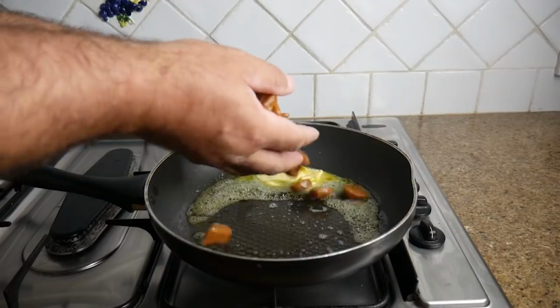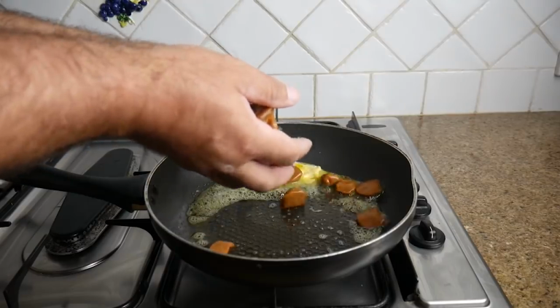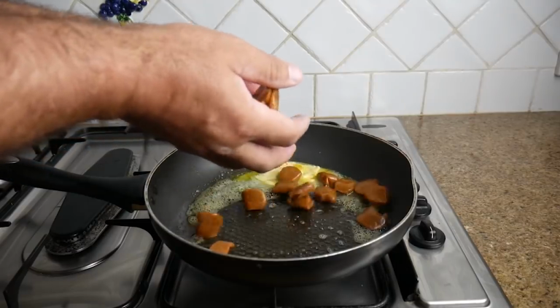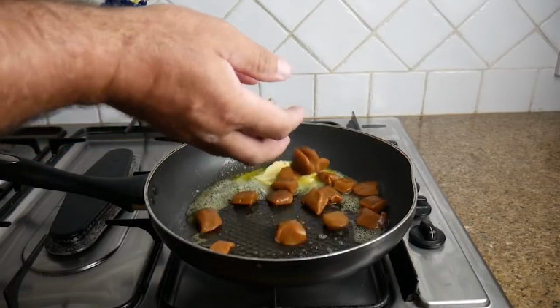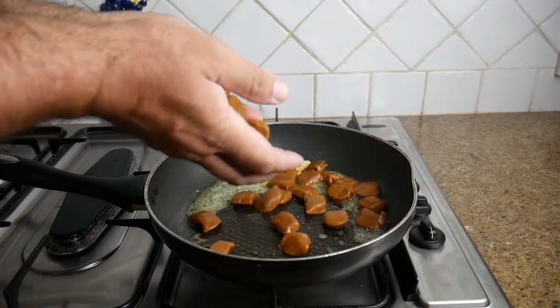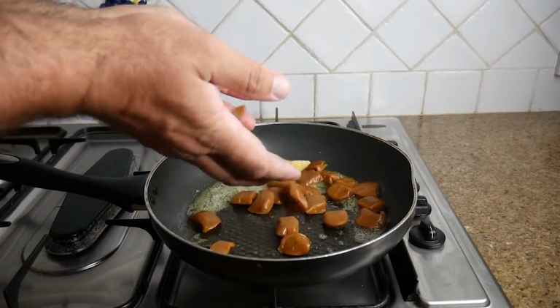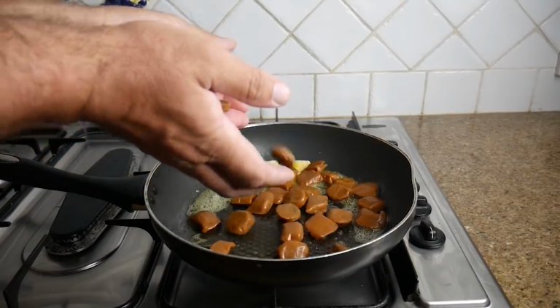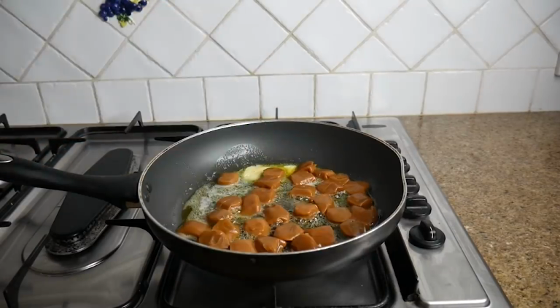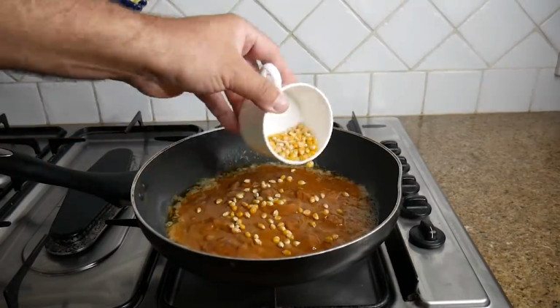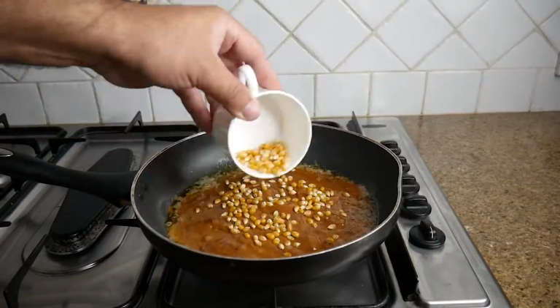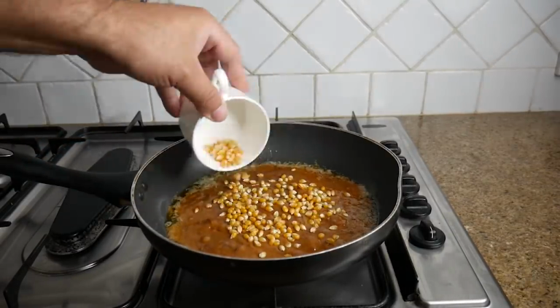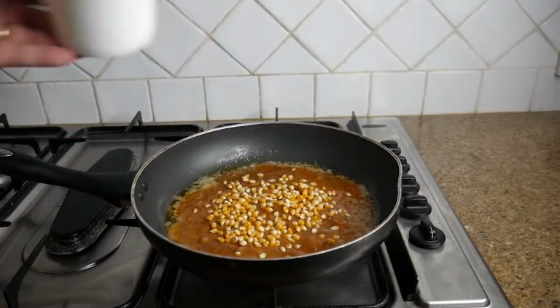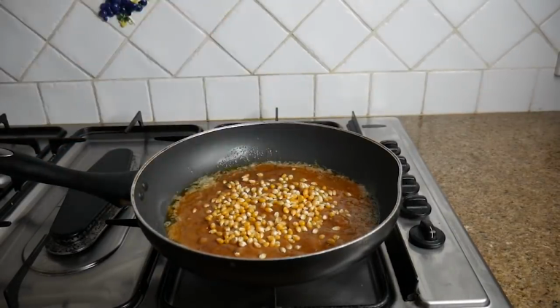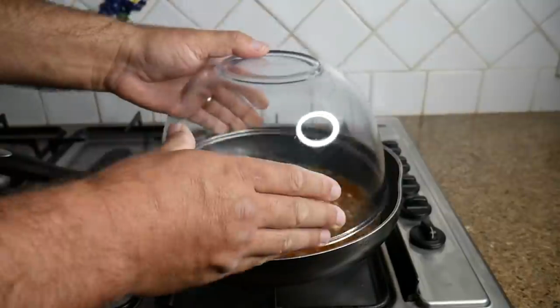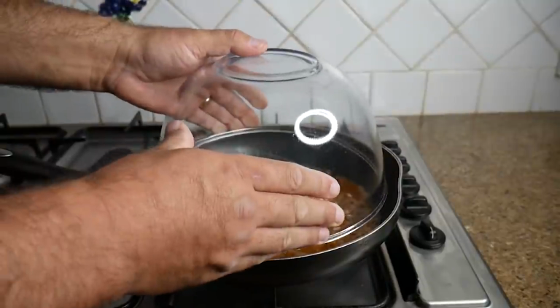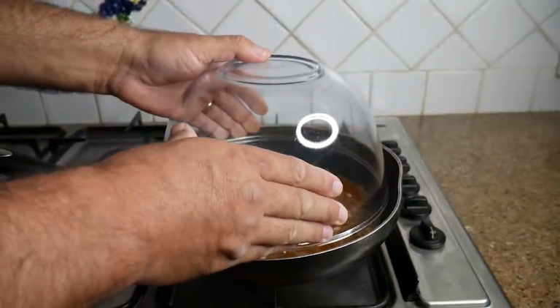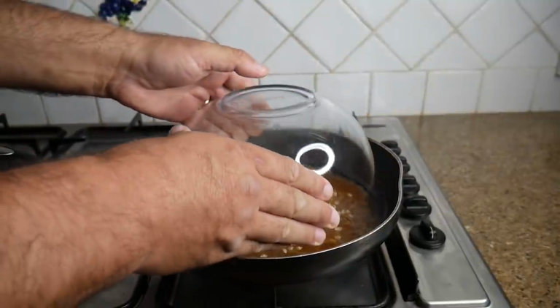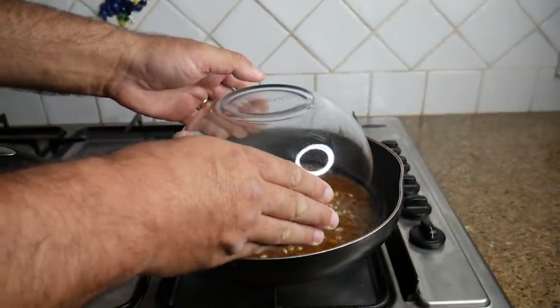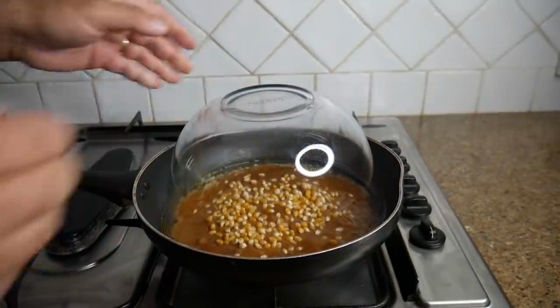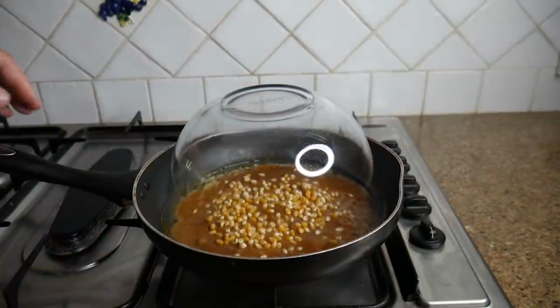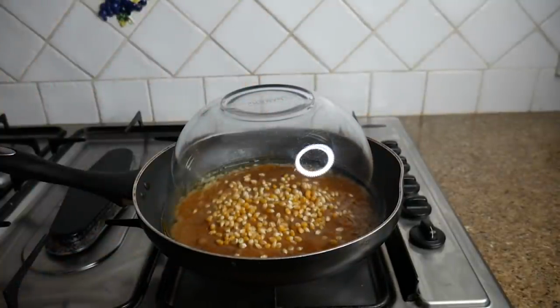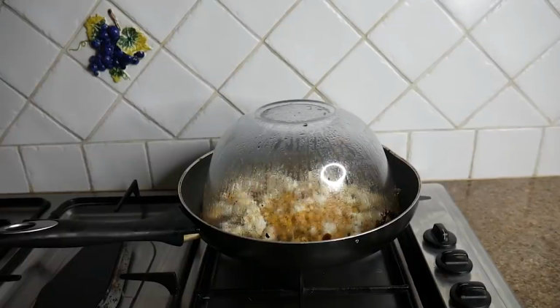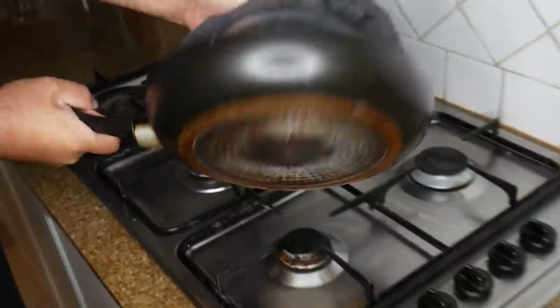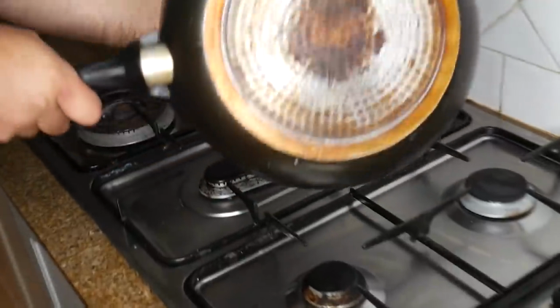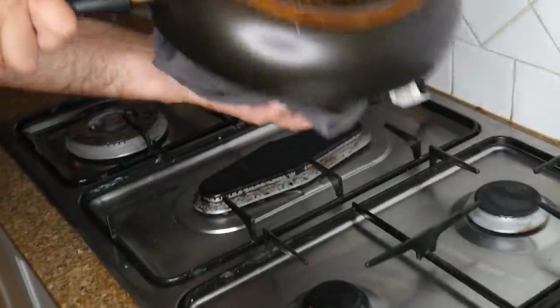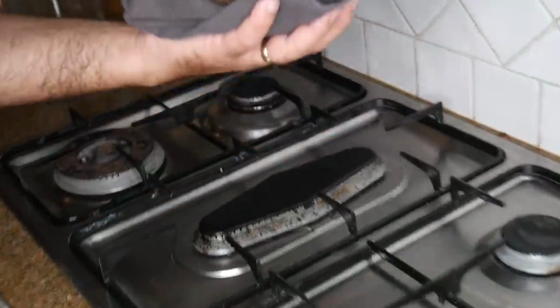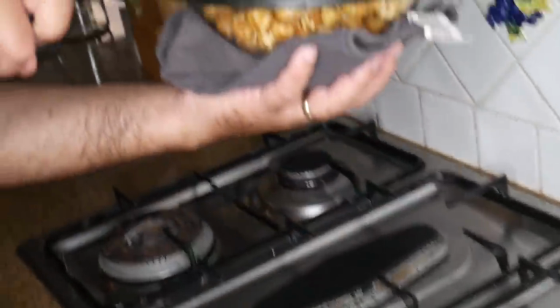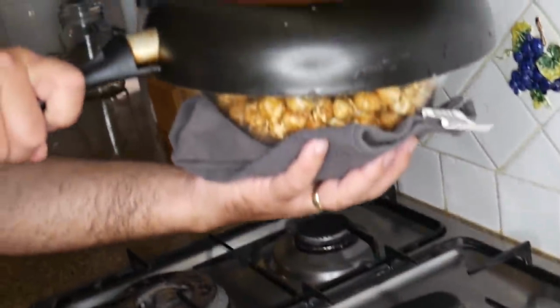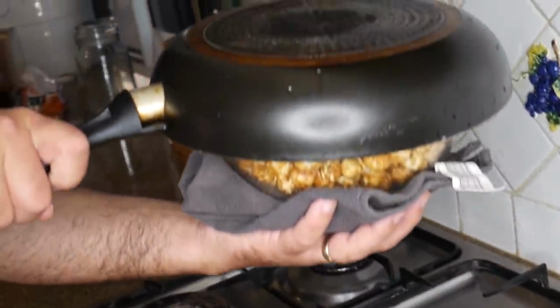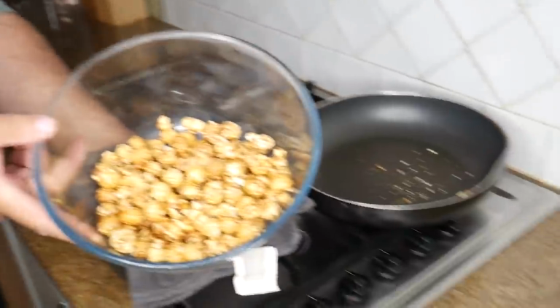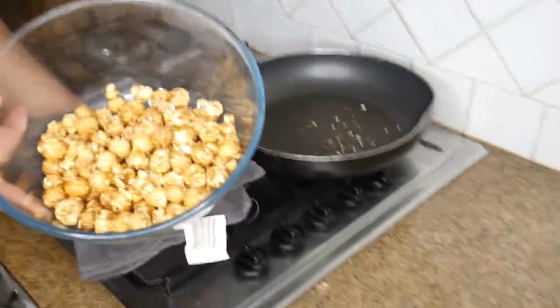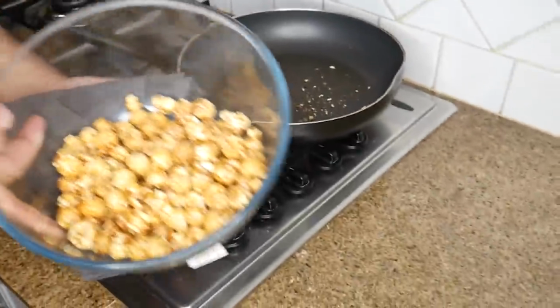Put tons of caramel chocolates into your pan with your popcorn seeds and a bowl over top of it. Once it starts popping open, you will get your own custom-made caramel popcorn.